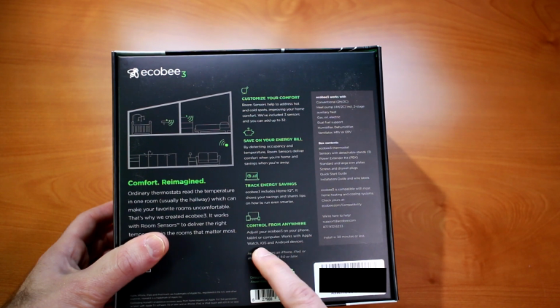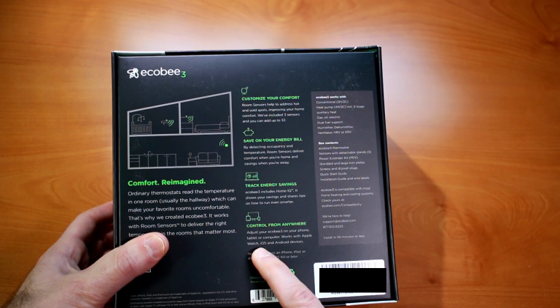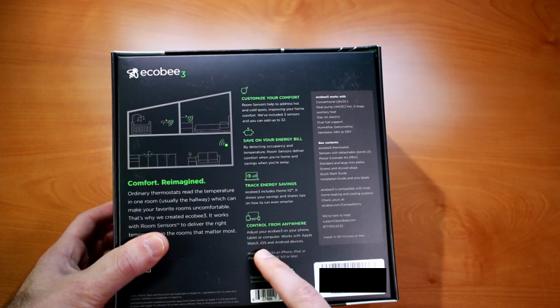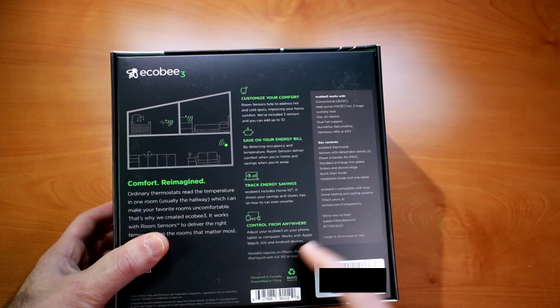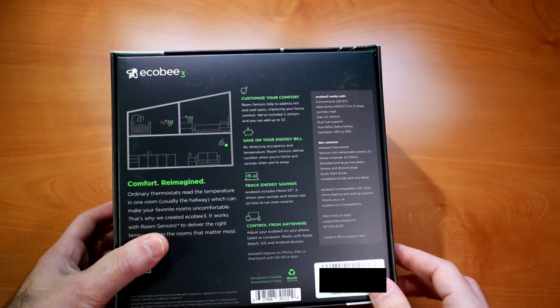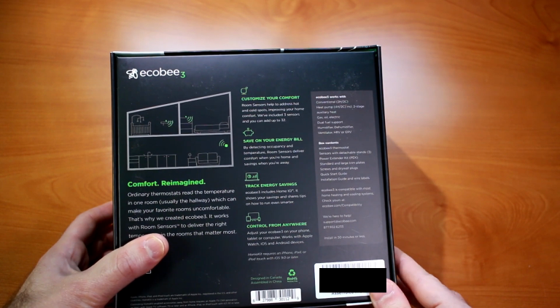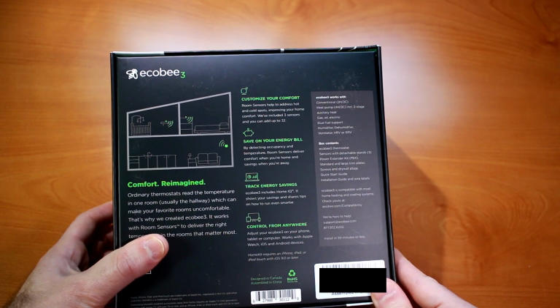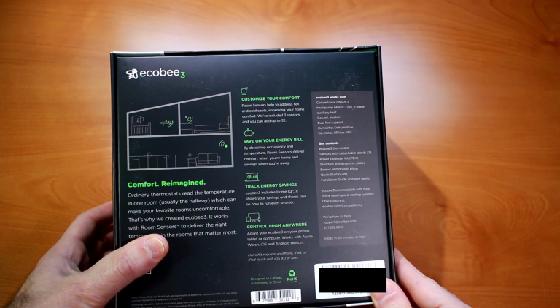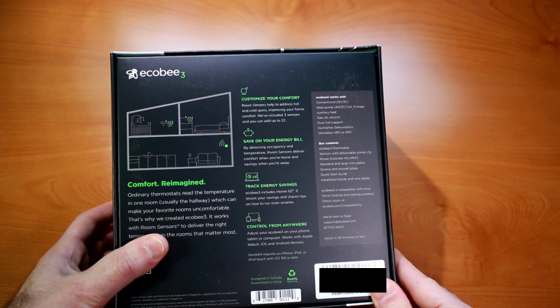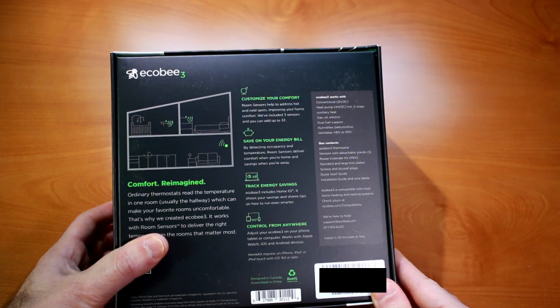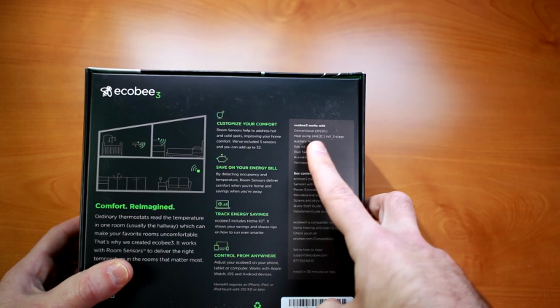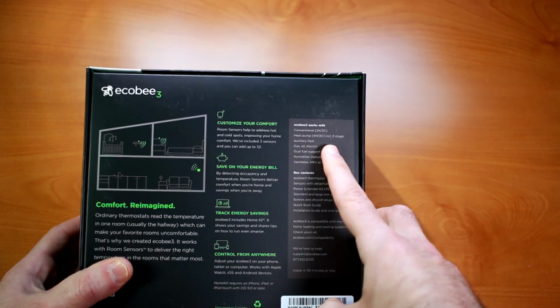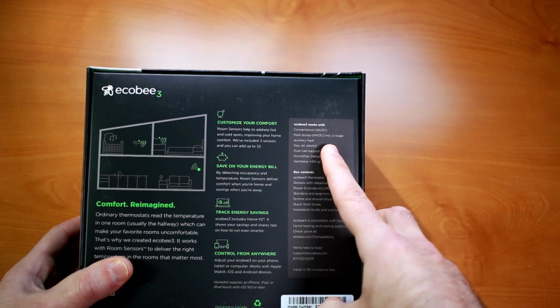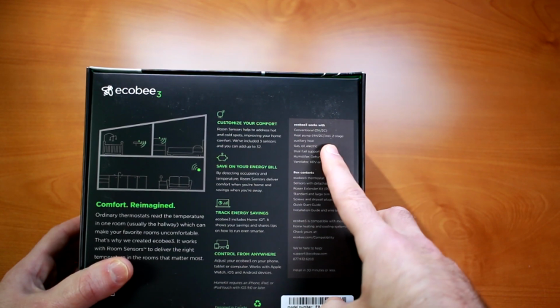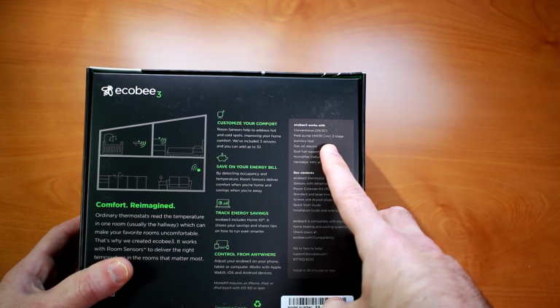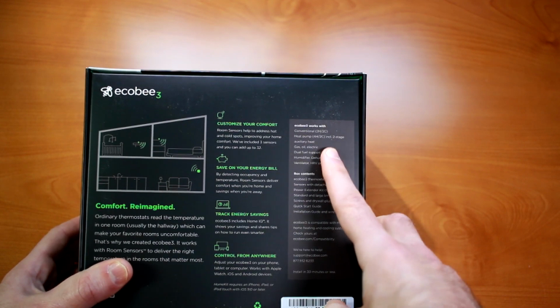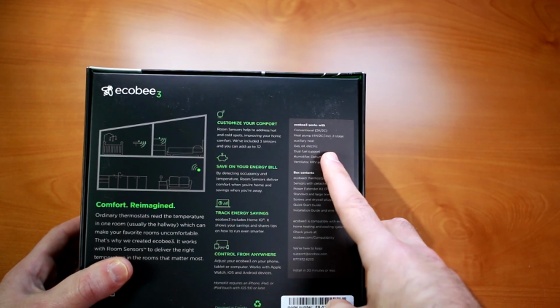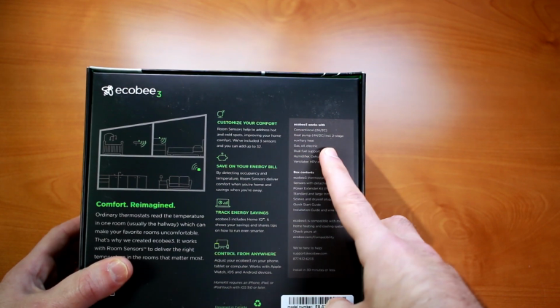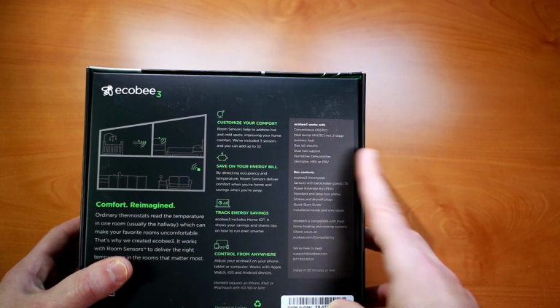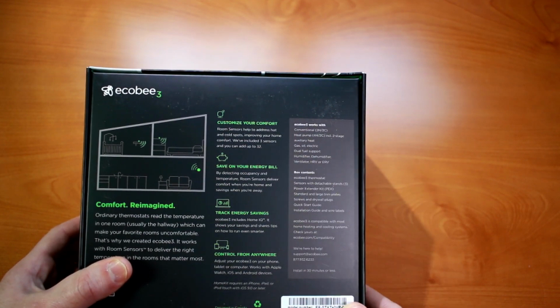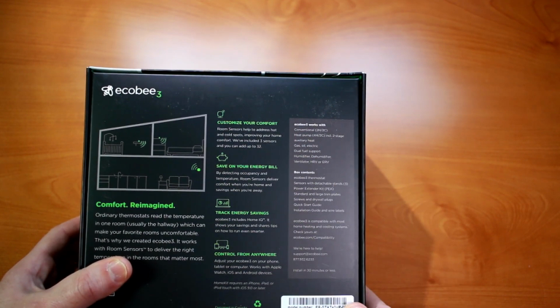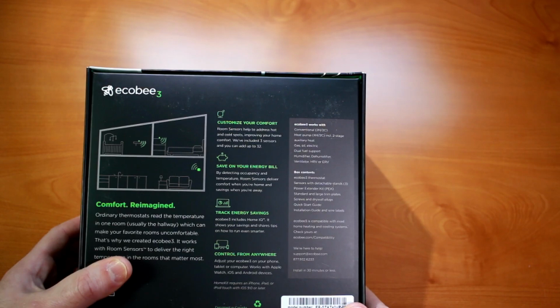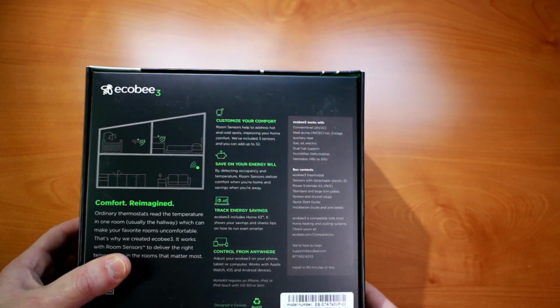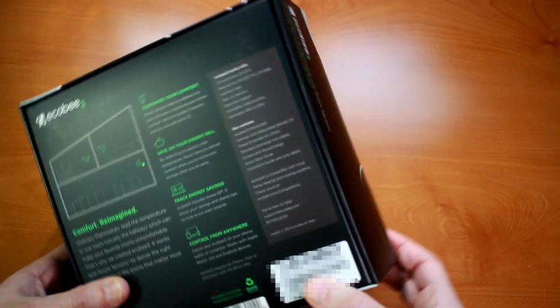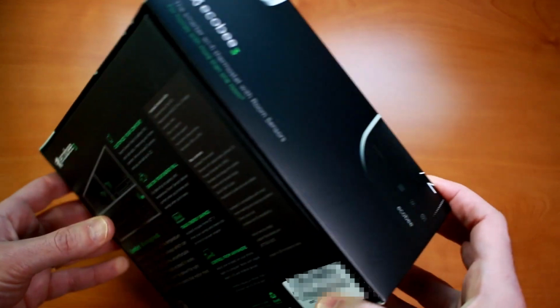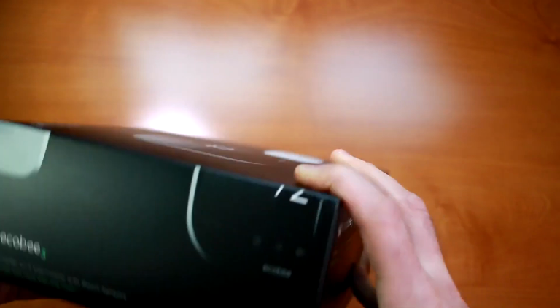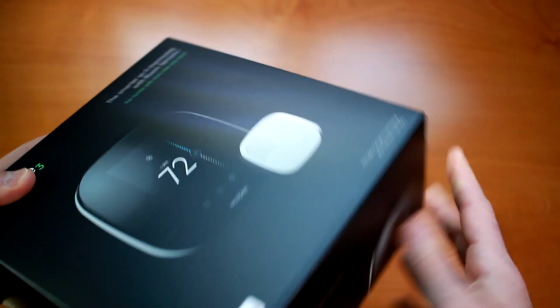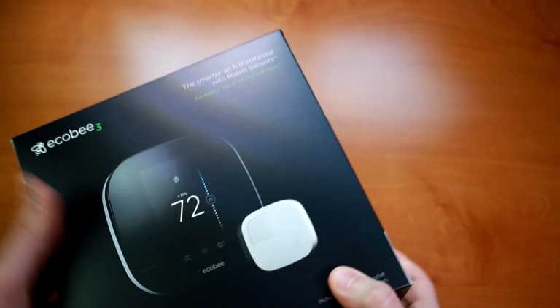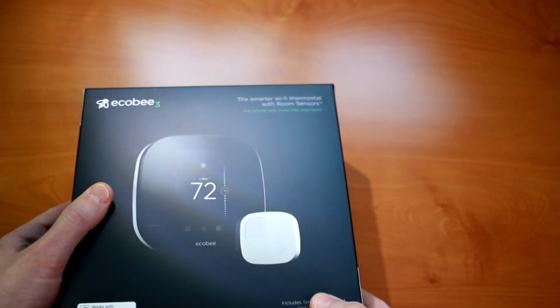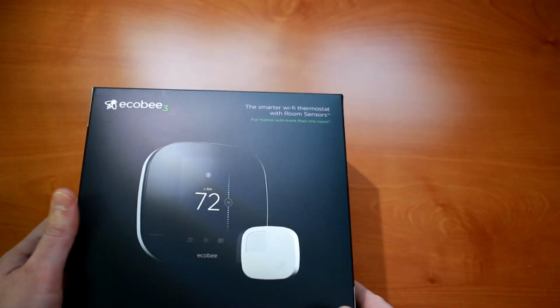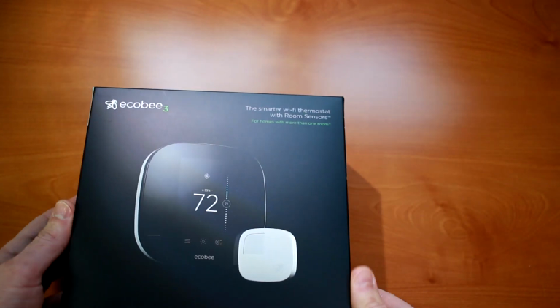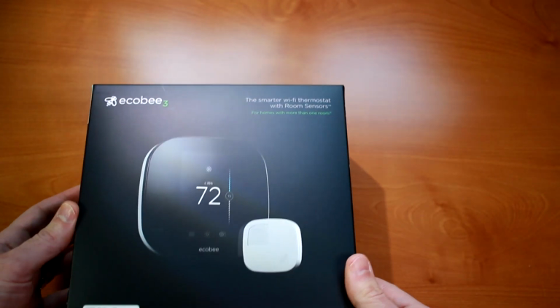It works with Apple Watch, iOS, and Android devices. It's supposed to work with my particular heat pump, which is two-stage. I think some people say it also works with variable speed. And that's about all the interesting things on the box — I'm going to go ahead and open it up now.